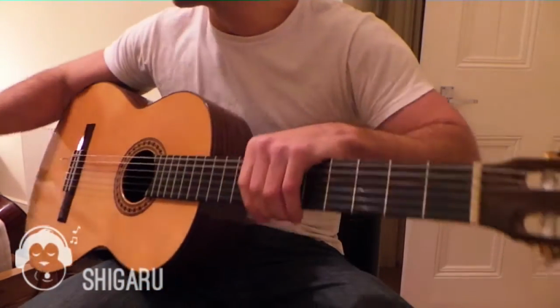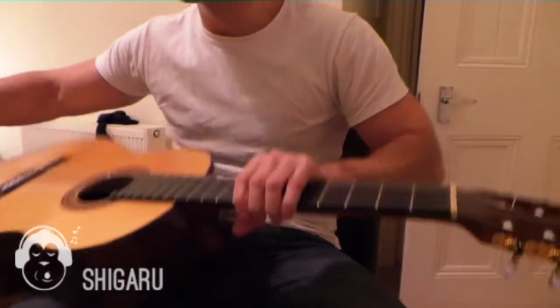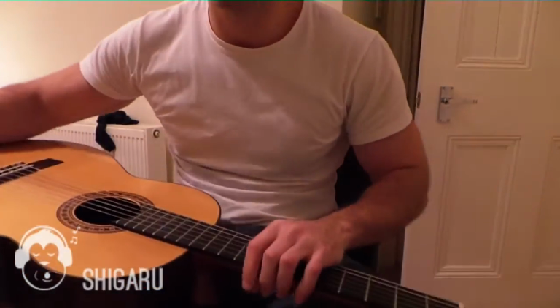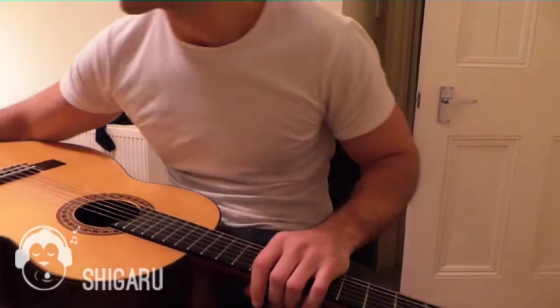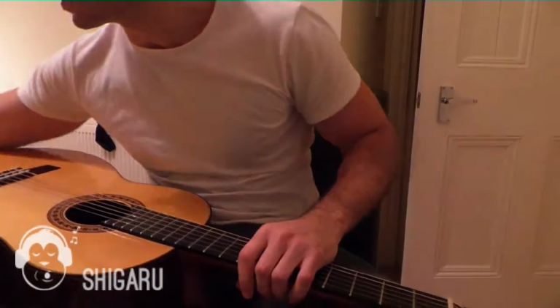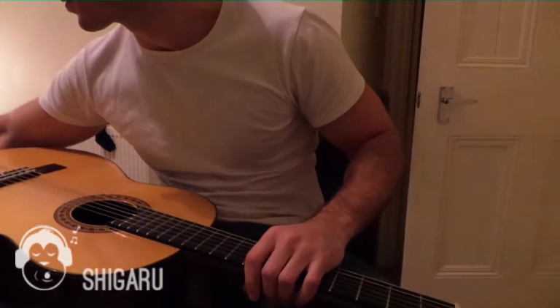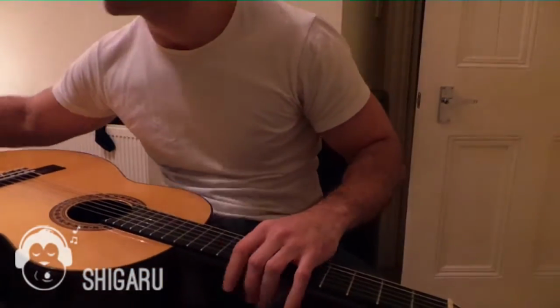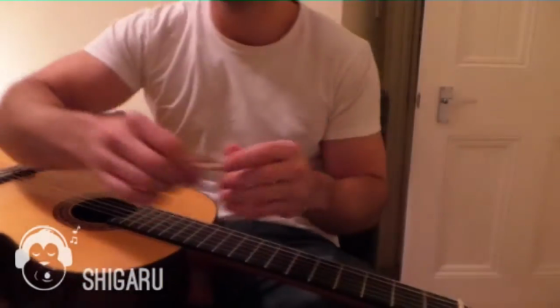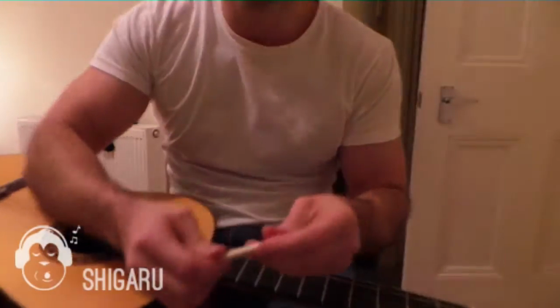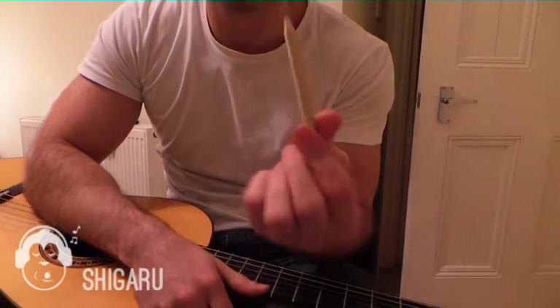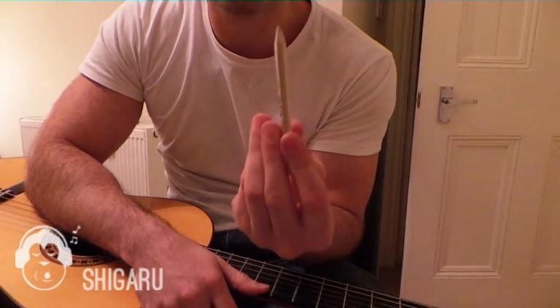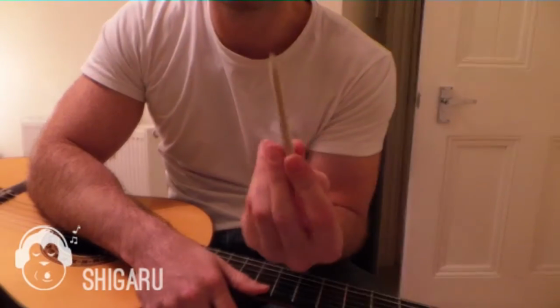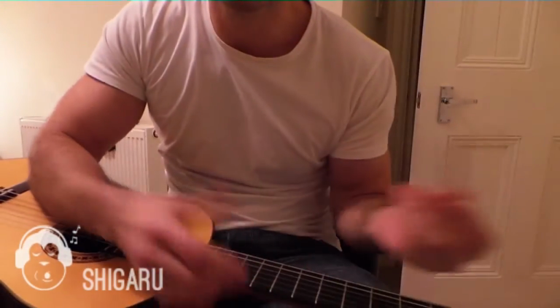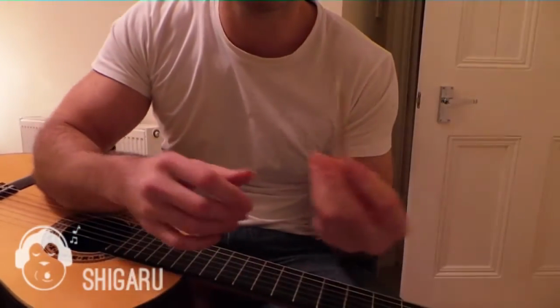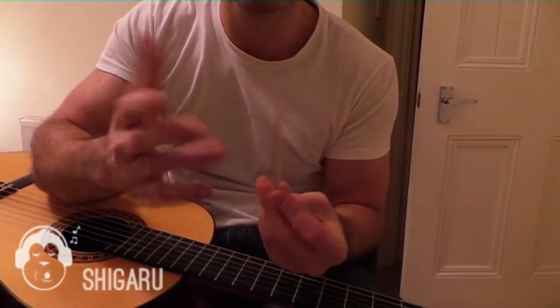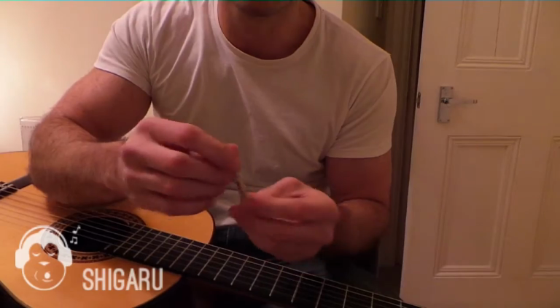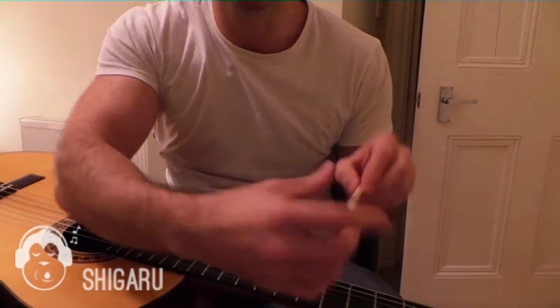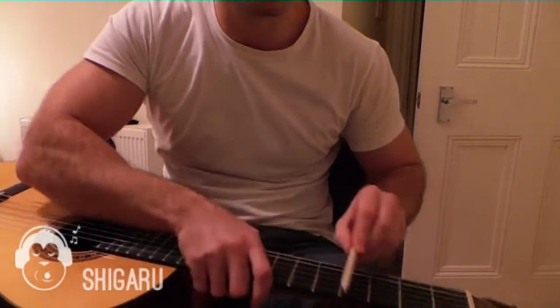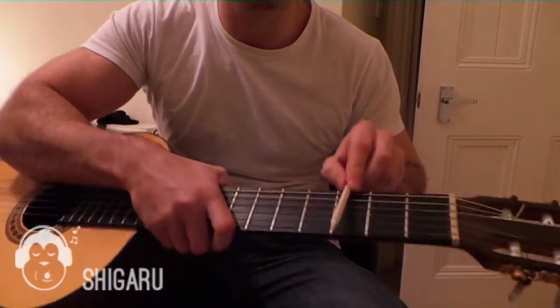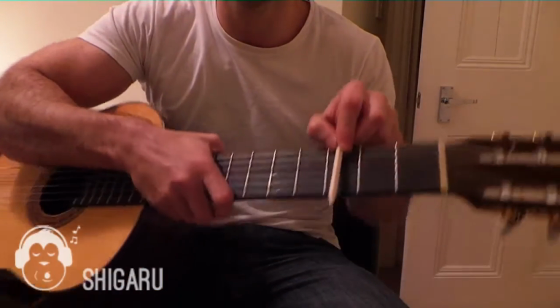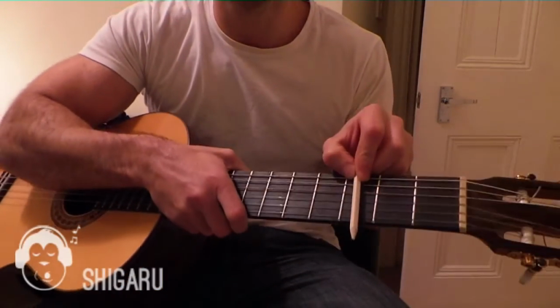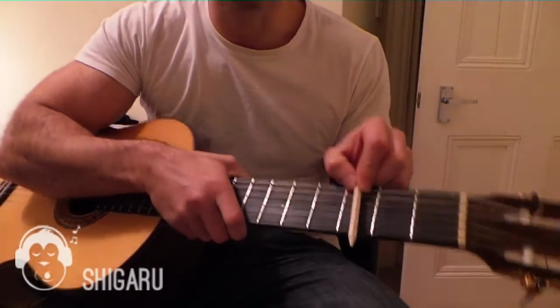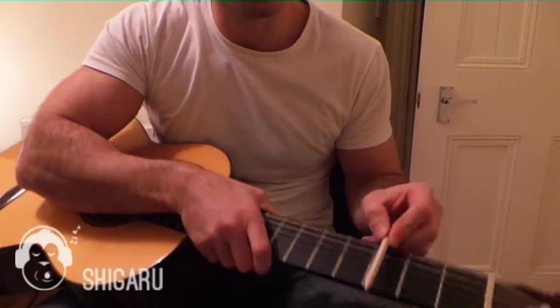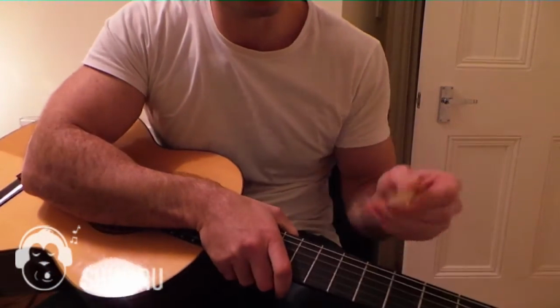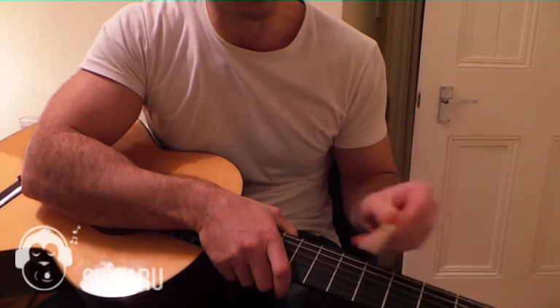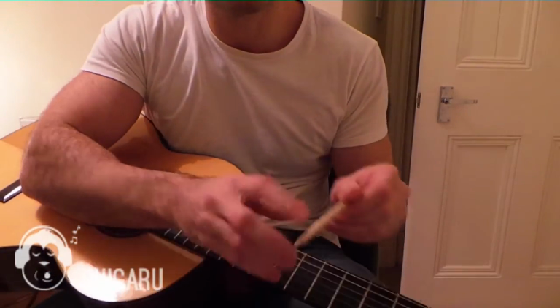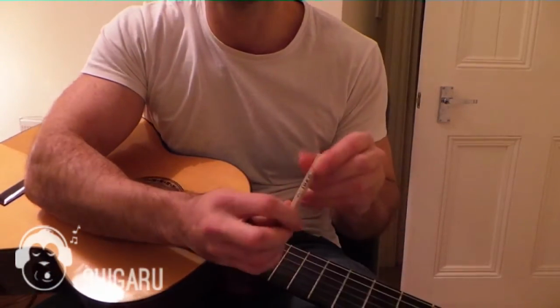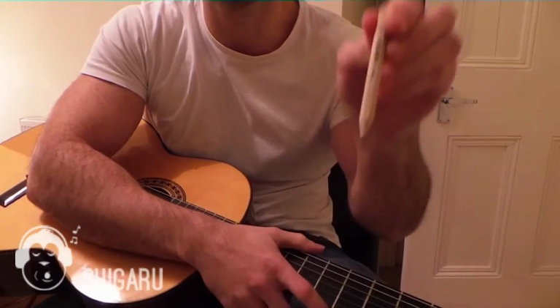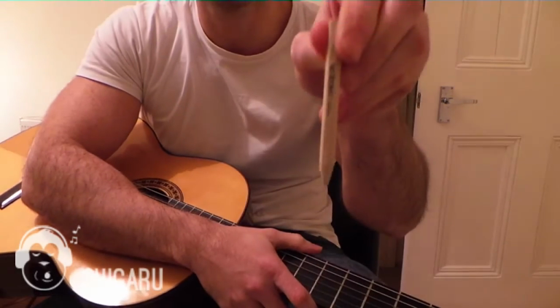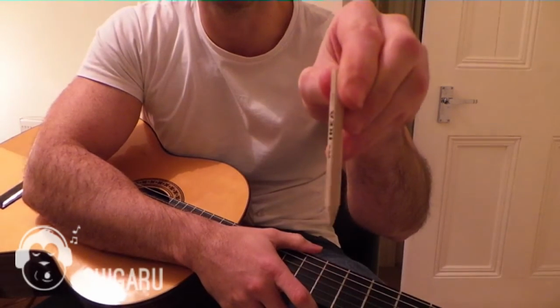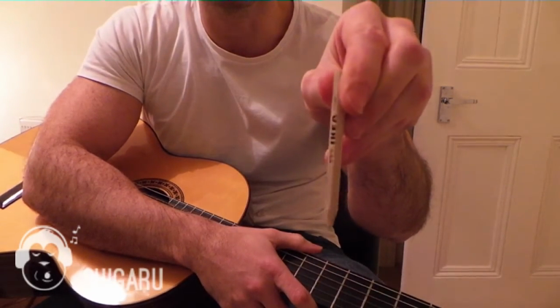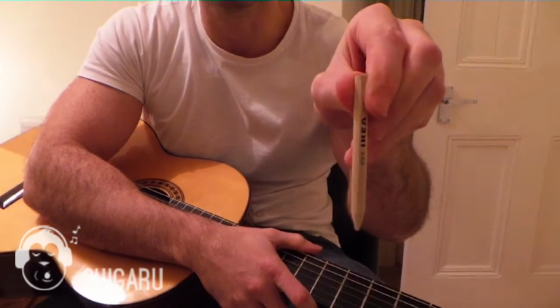All you need is a pencil, preferably a small one. You can use a pen but it's just a bit trickier when it's longer along the fret. The shorter the better. I'm using an IKEA one here.